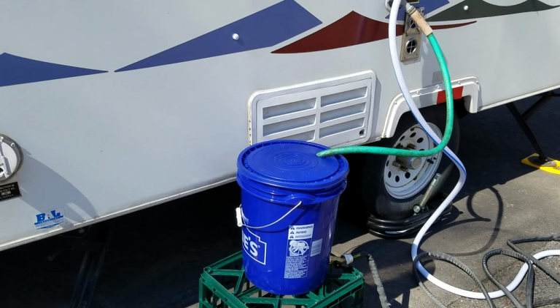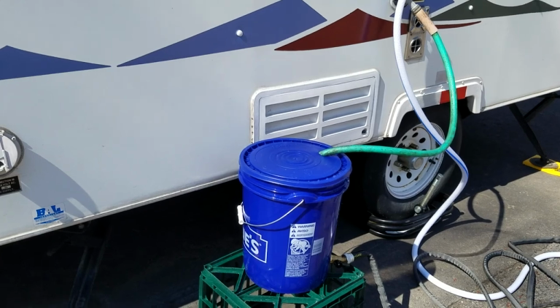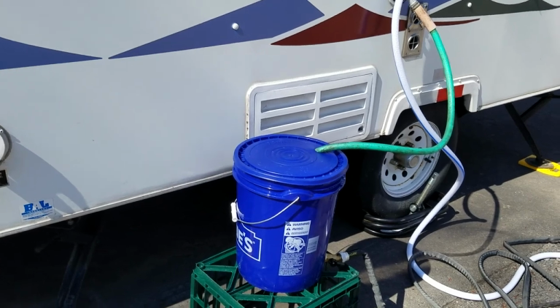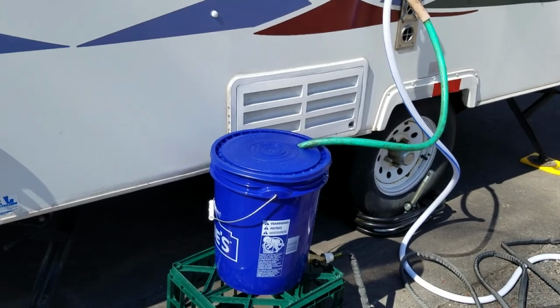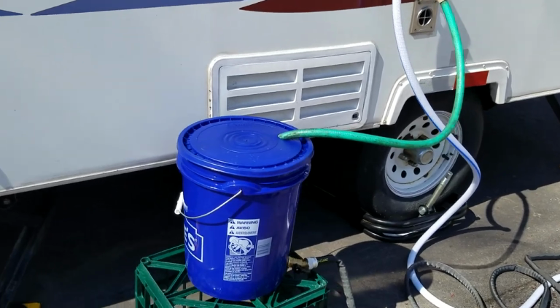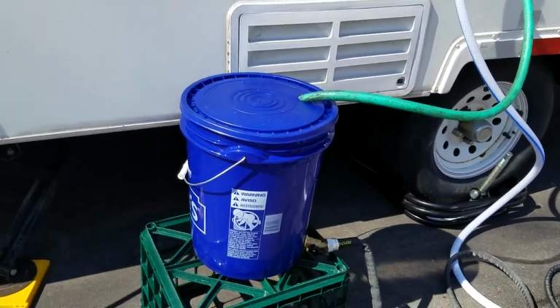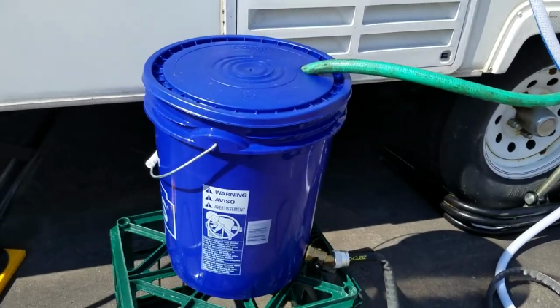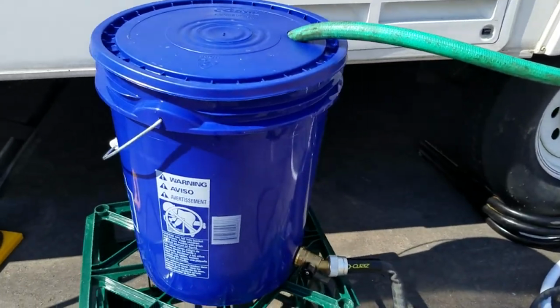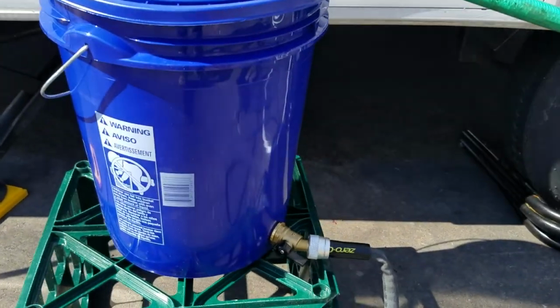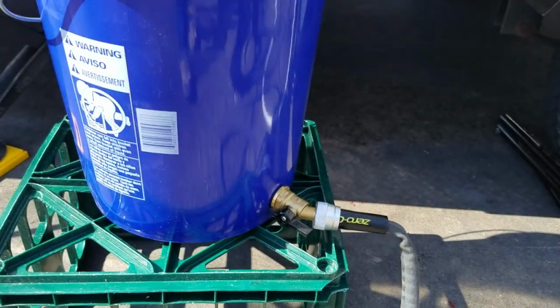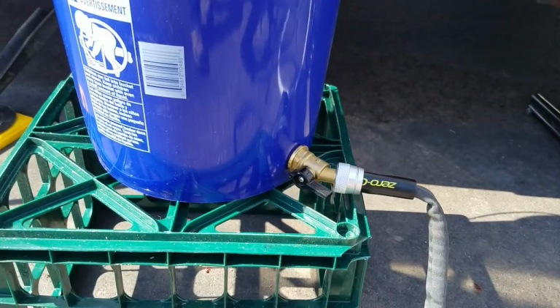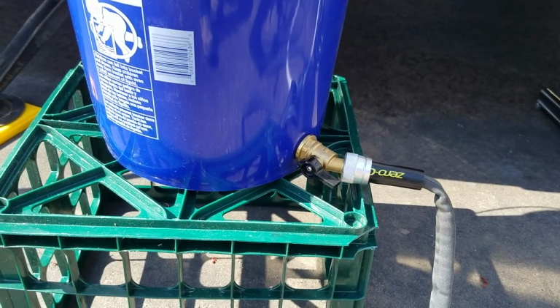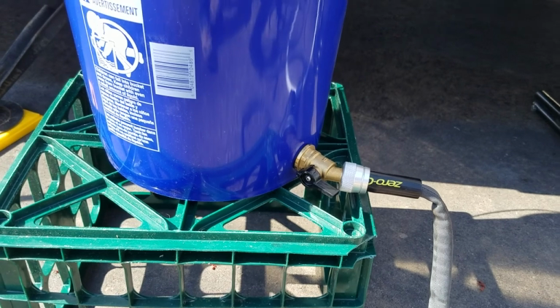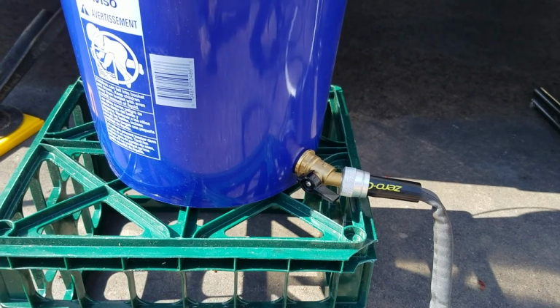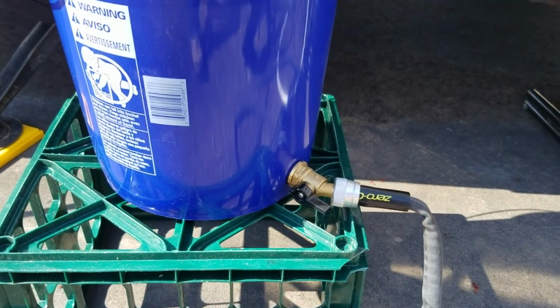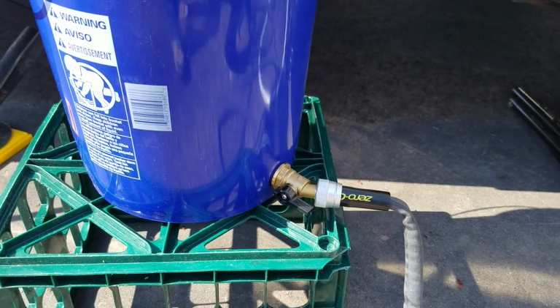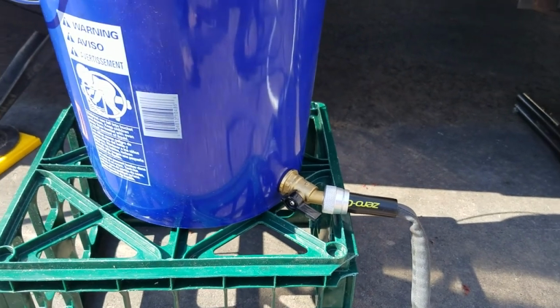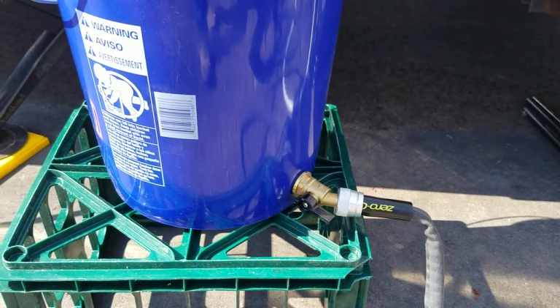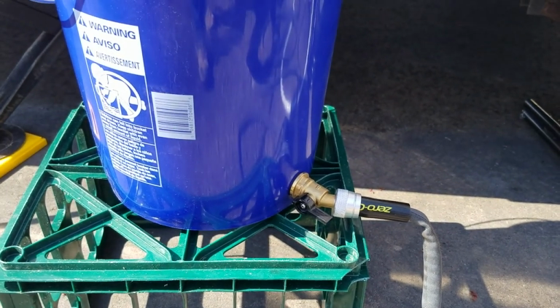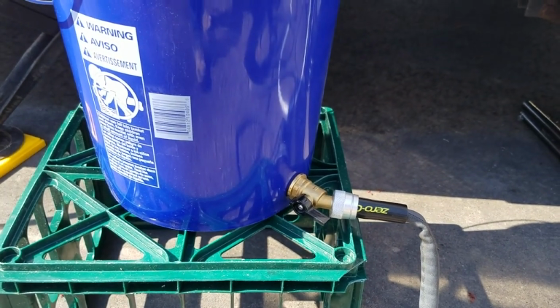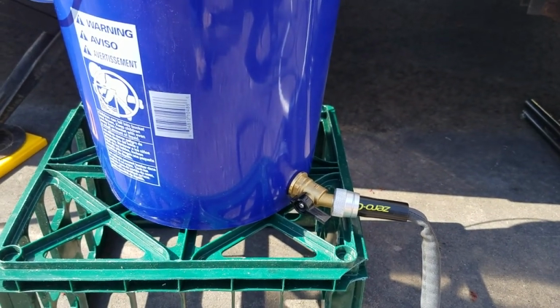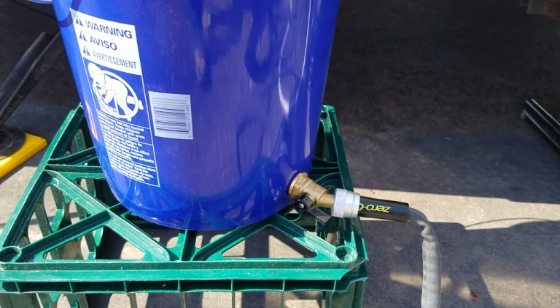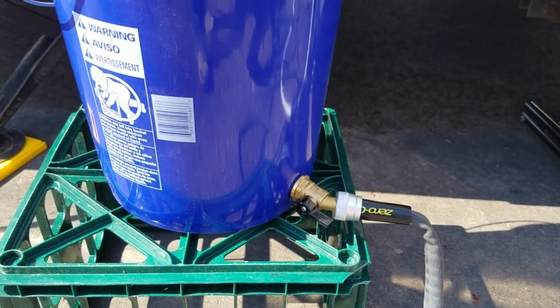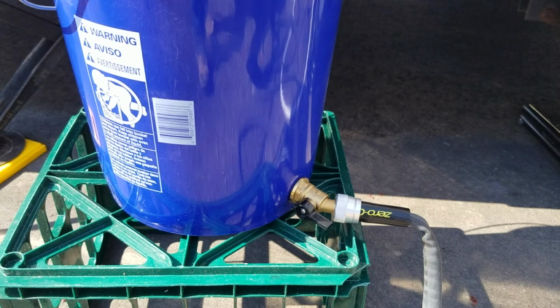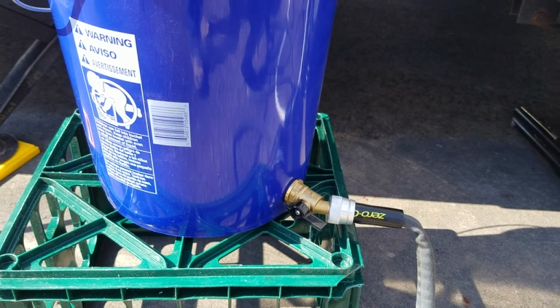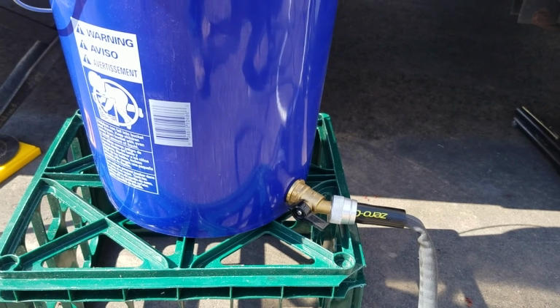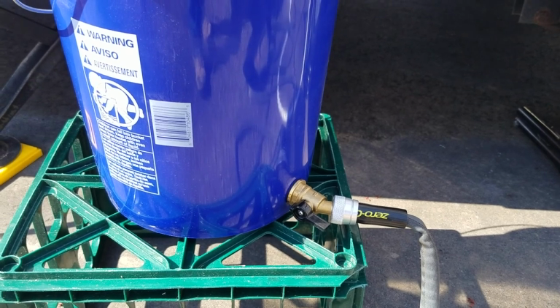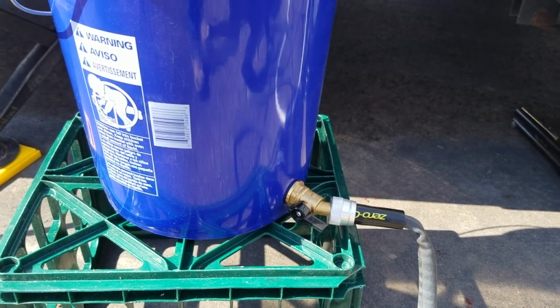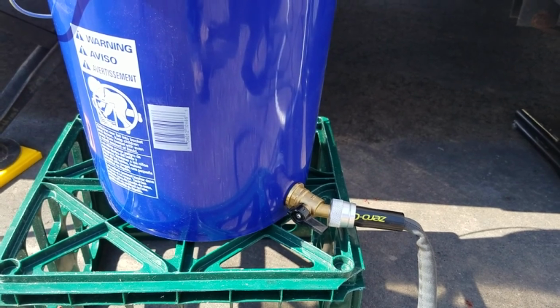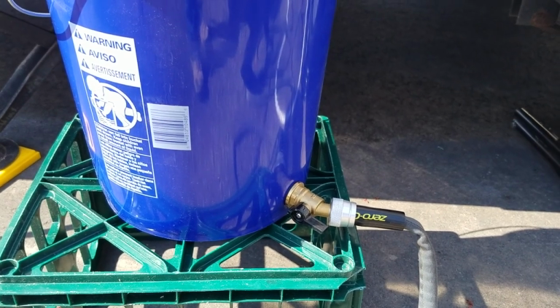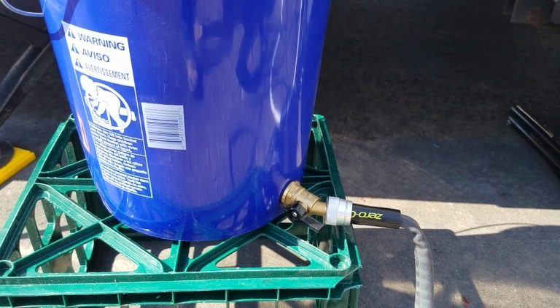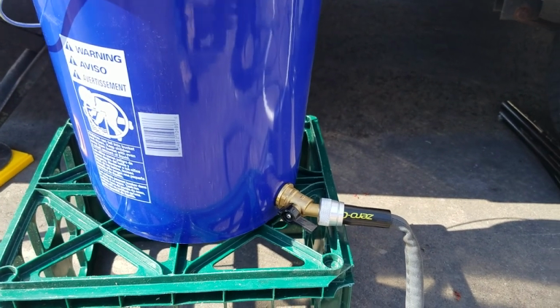So I added a rain barrel spigot and you can see it down here. Just a rain barrel spigot and a garden hose, and we can leave that valve closed if we're worried about sewer gas and open it only to drain, or we can just leave it open all the time.